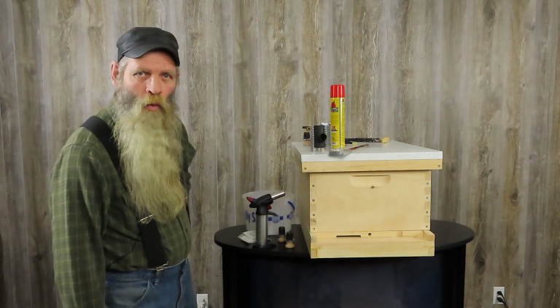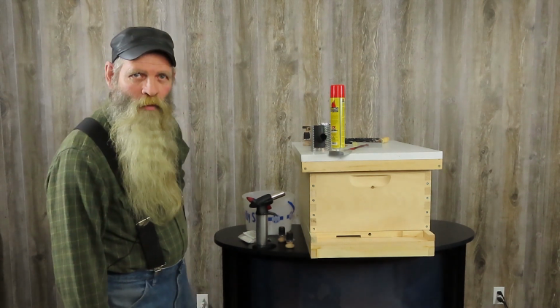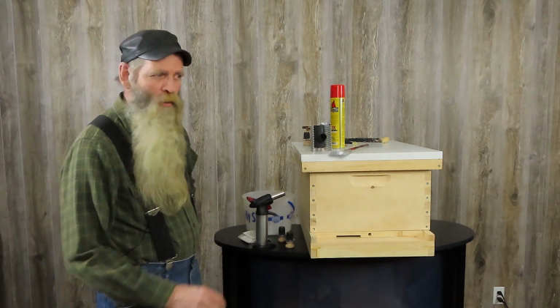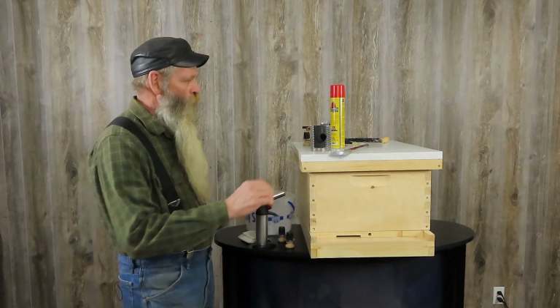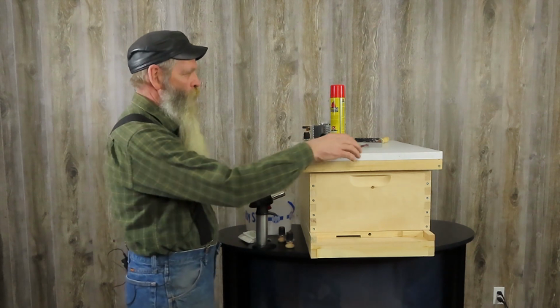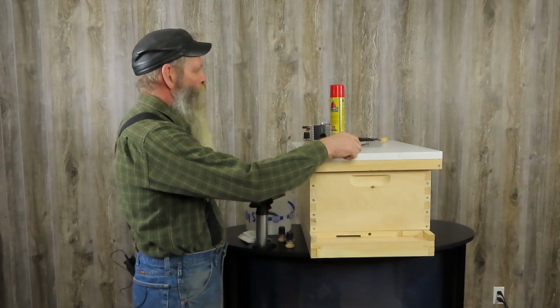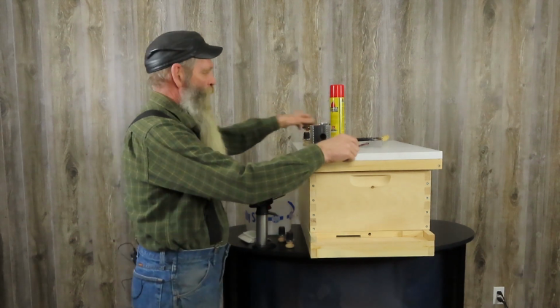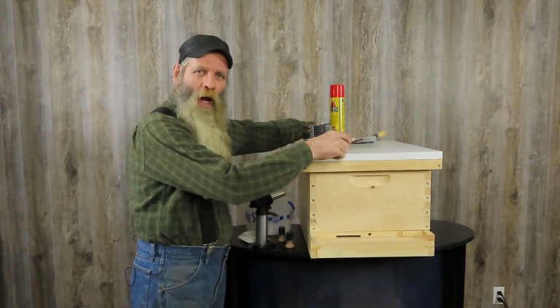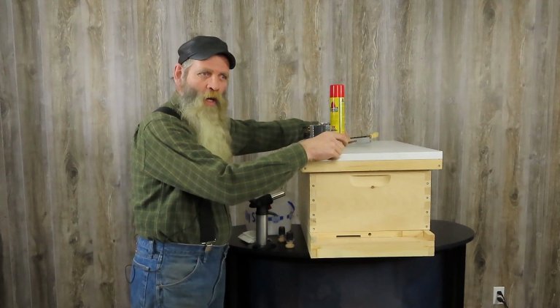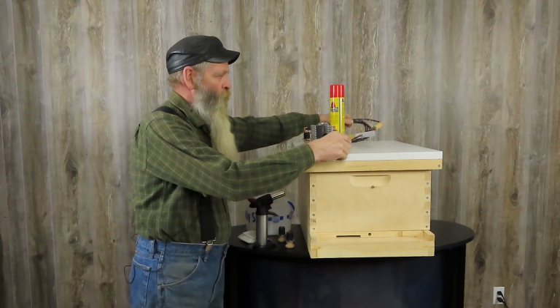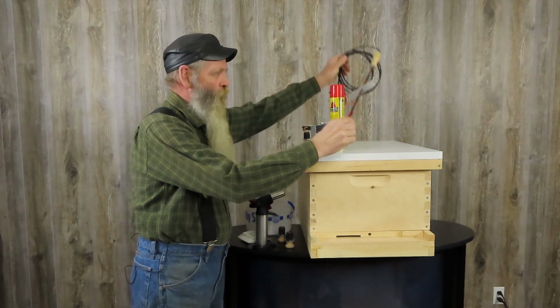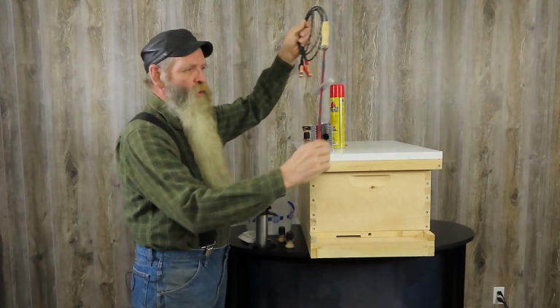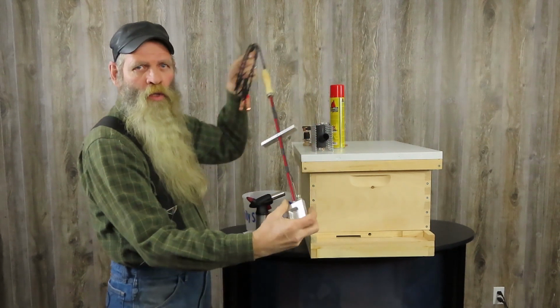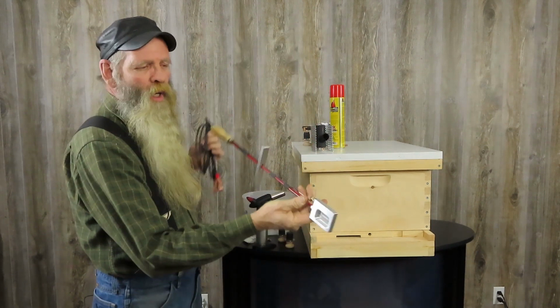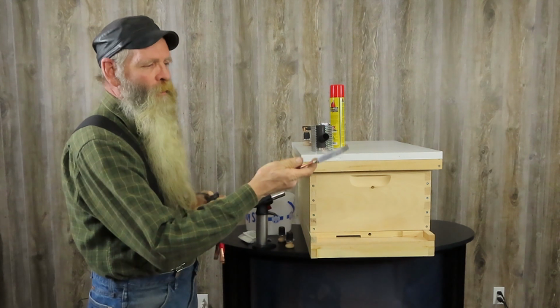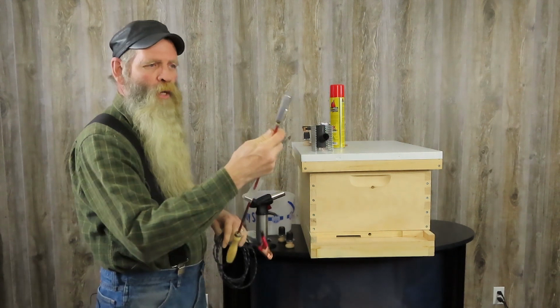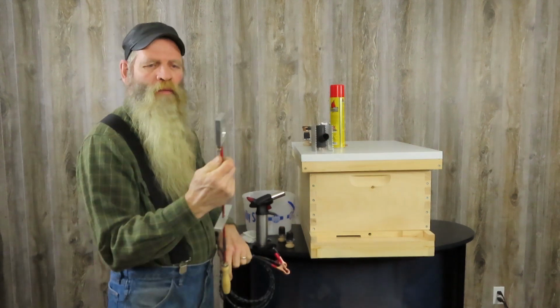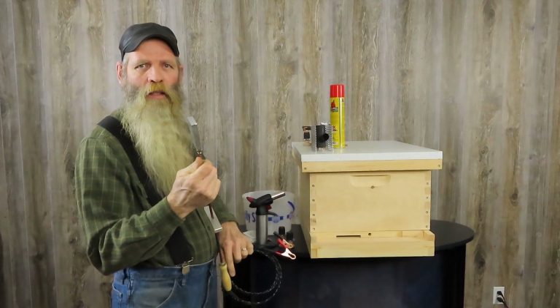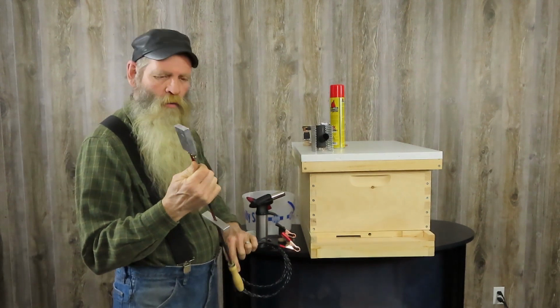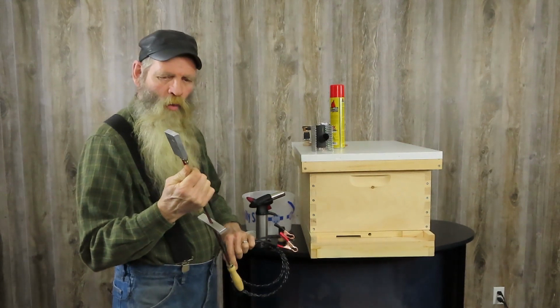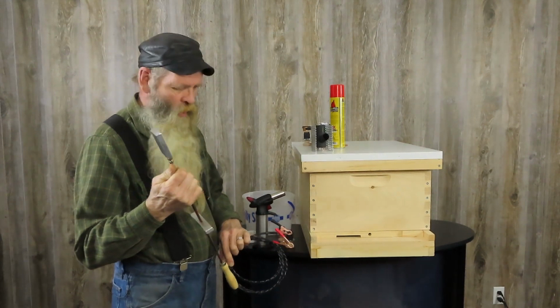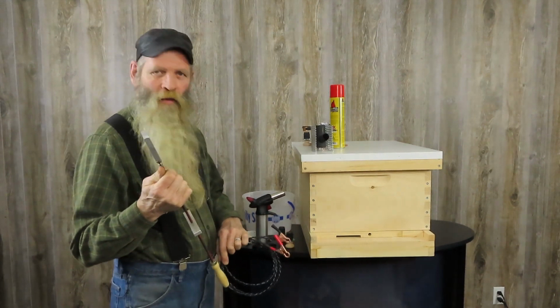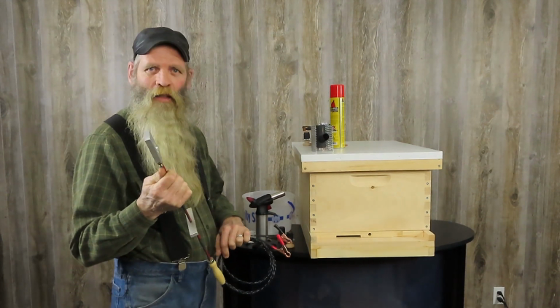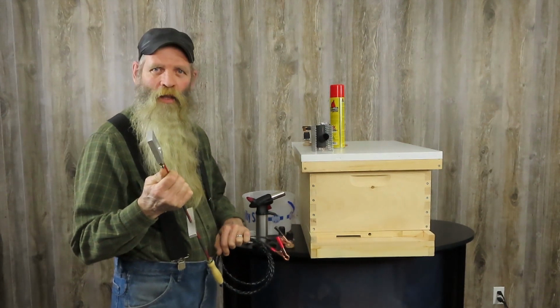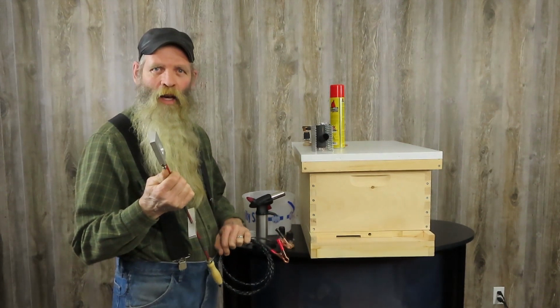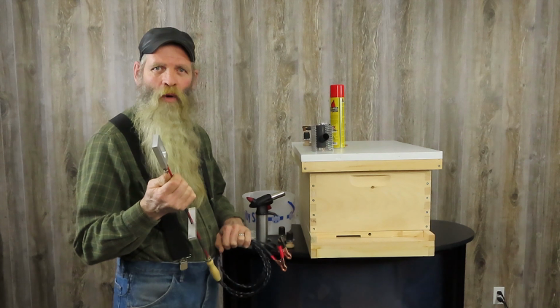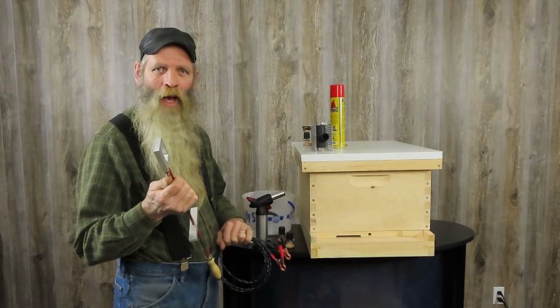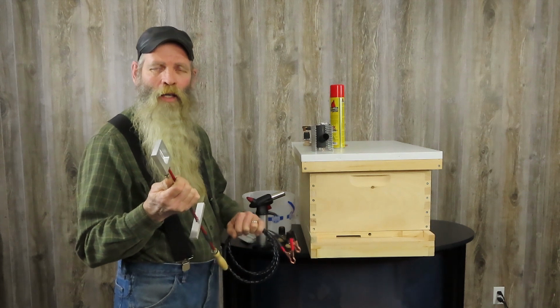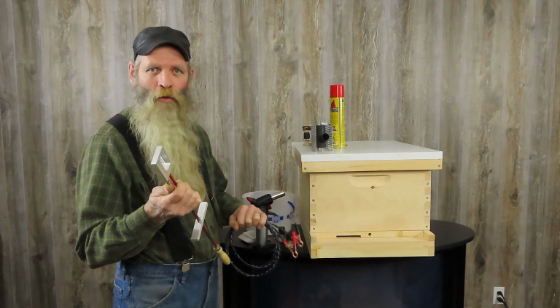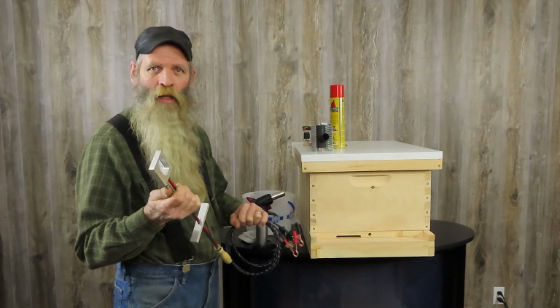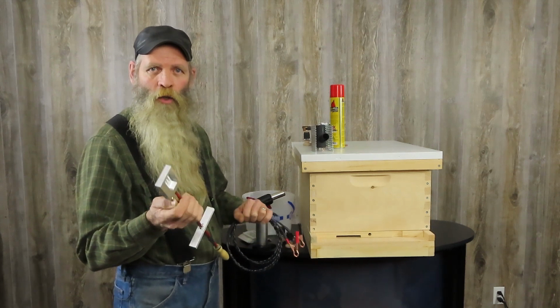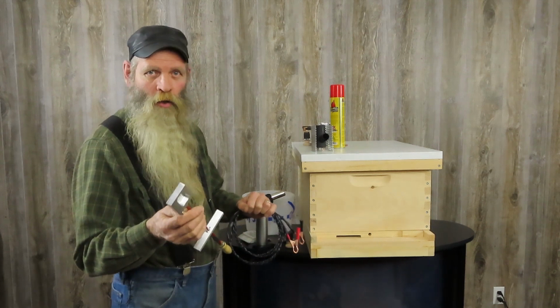We're all familiar with the old standard vaporizer that used a battery source. These worked fine. The only trouble with them was the fact that you either had to have a 12-volt battery or something that you could hook it to.